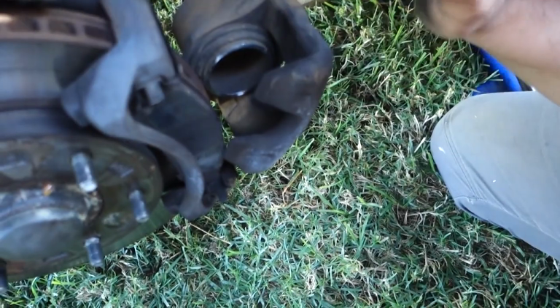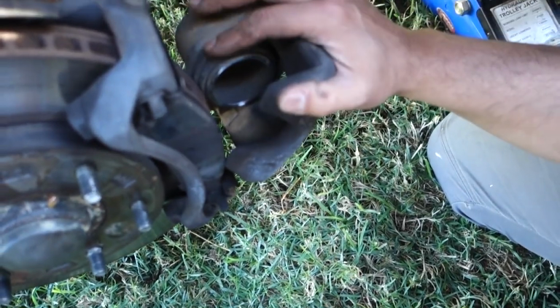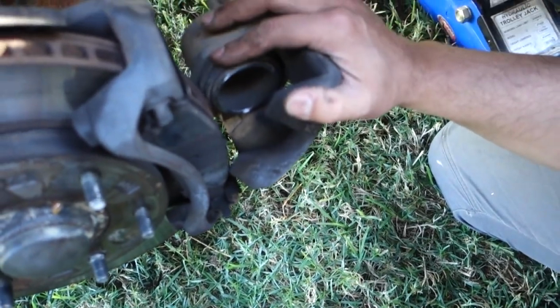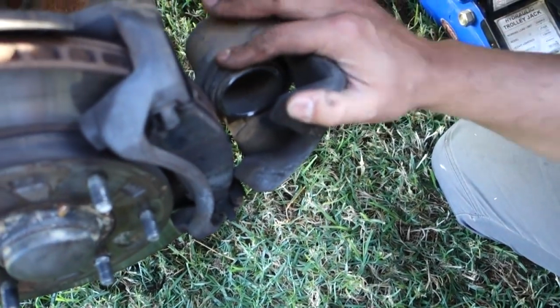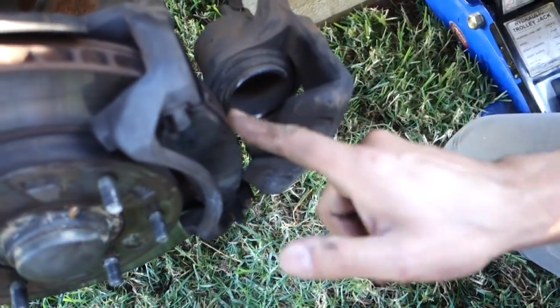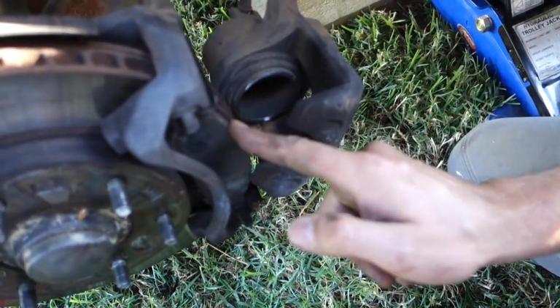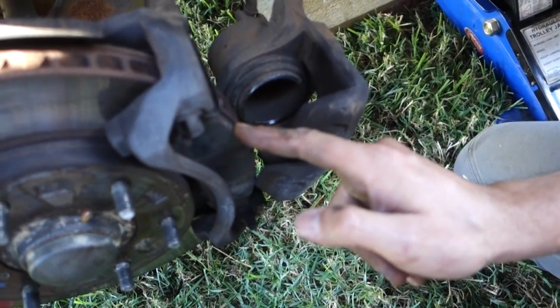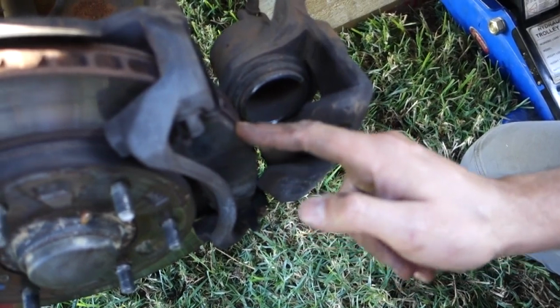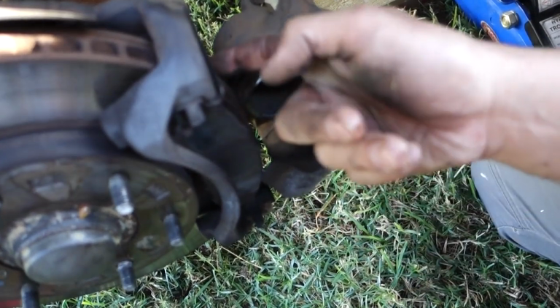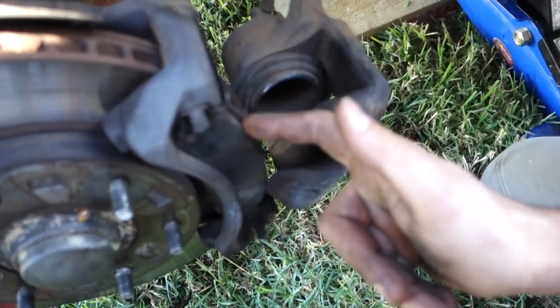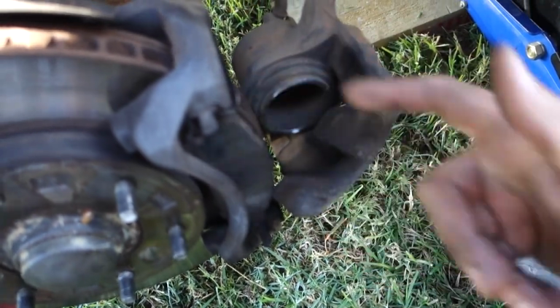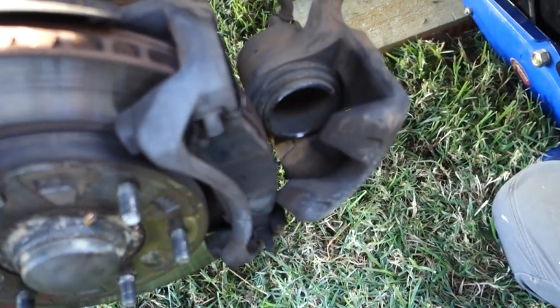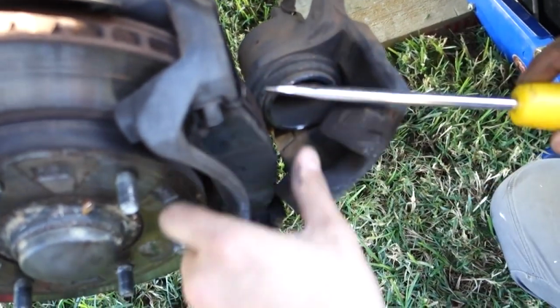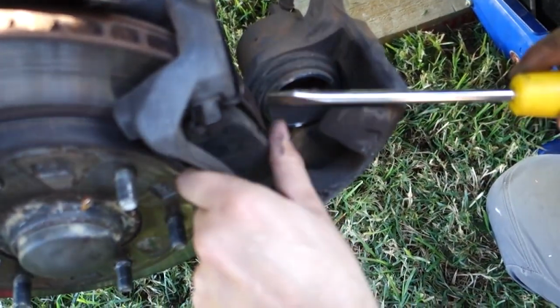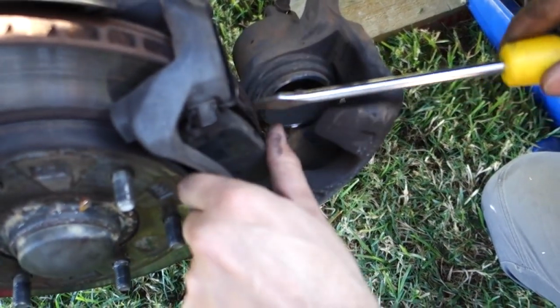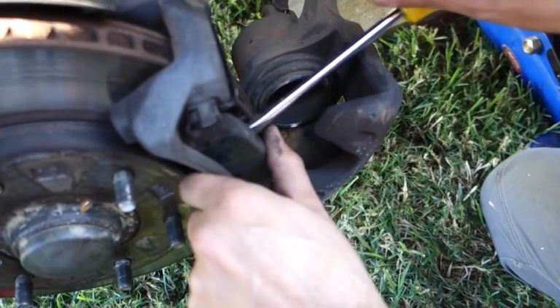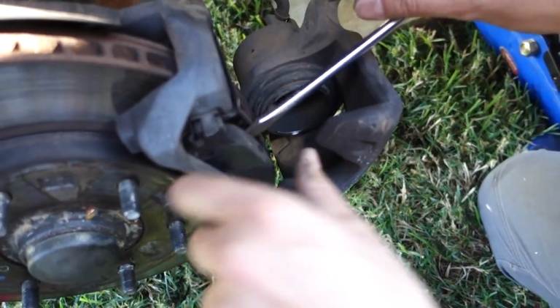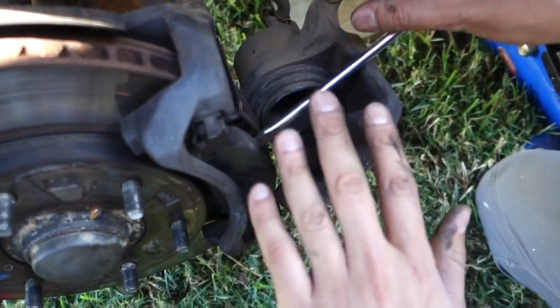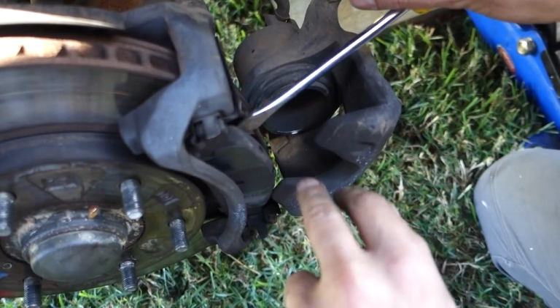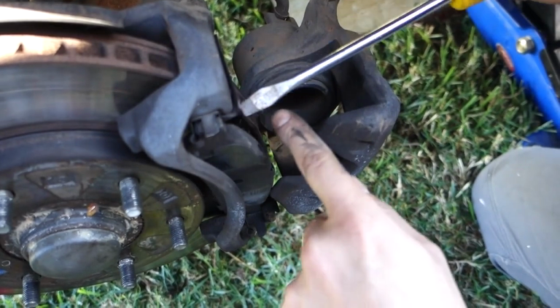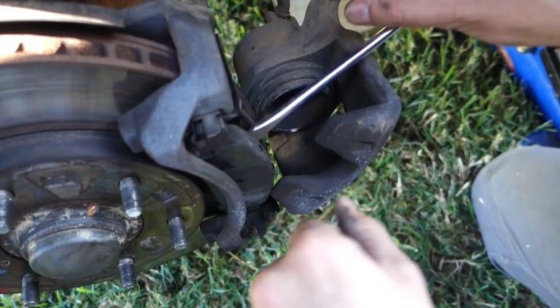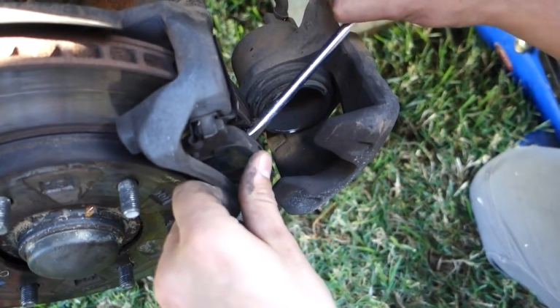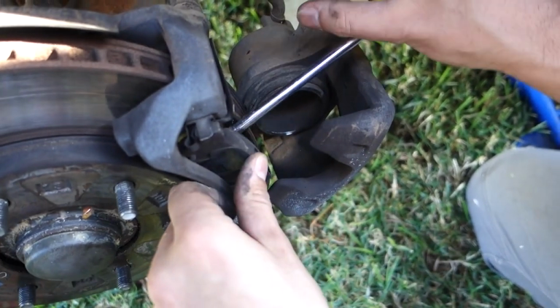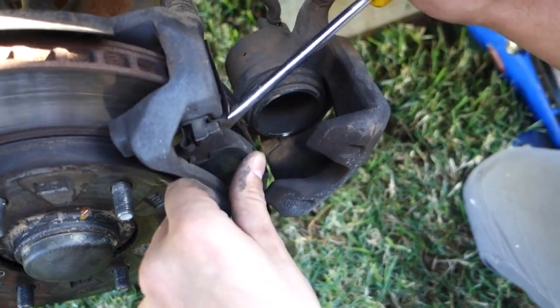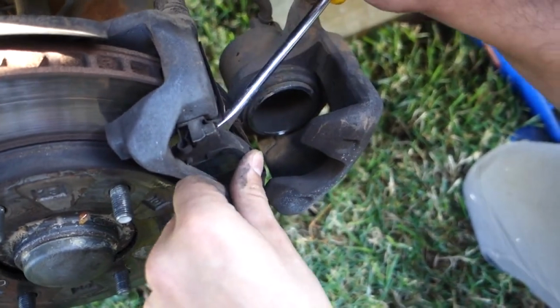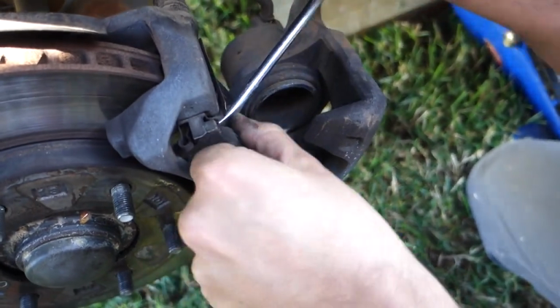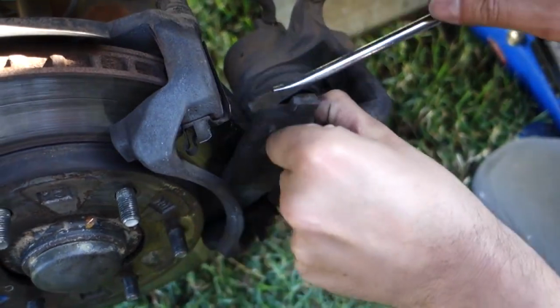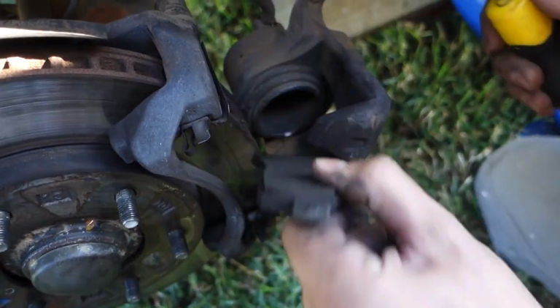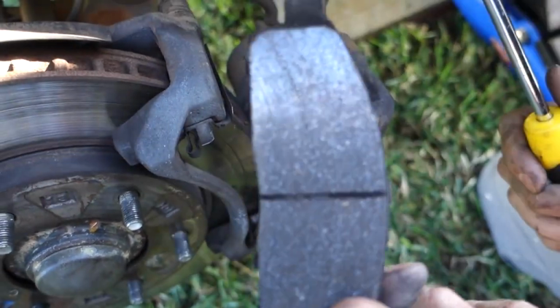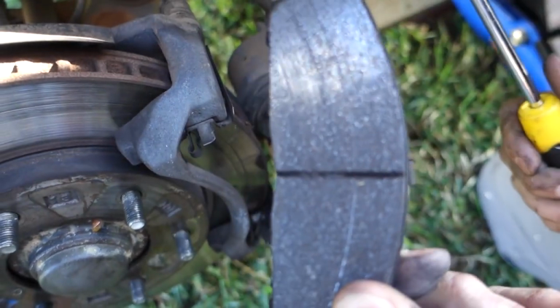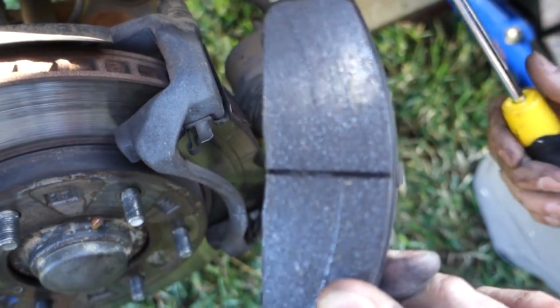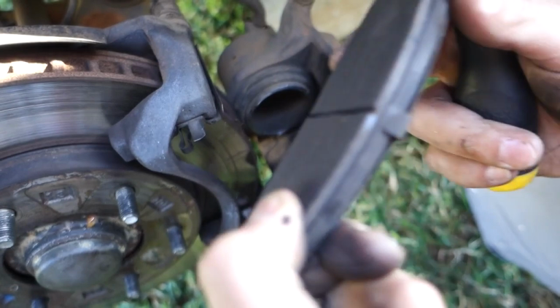Now that we've got the caliper out of the way, you can see there's one brake pad on either side of the rotor. We're going to simply remove those. If you find they're a little bit tight, you might be able to use a screwdriver just to pry them out — and they simply come out like this.